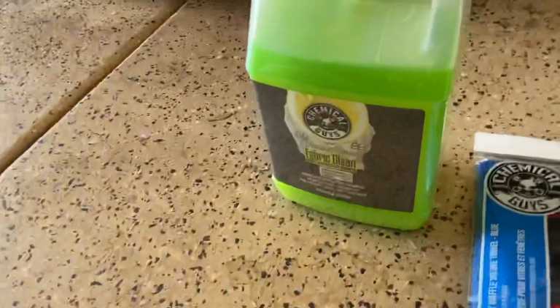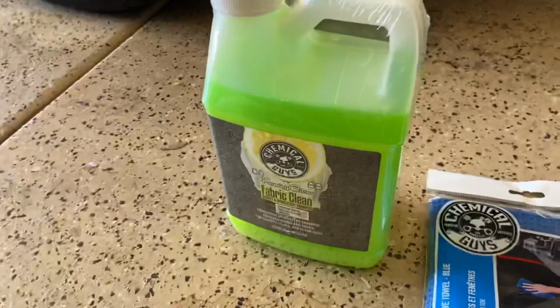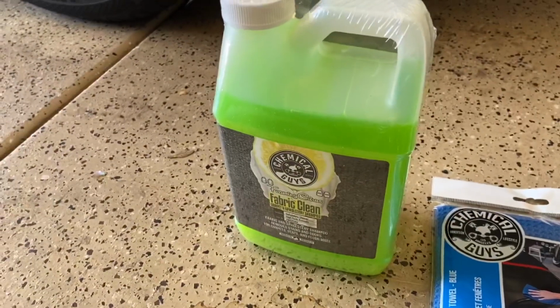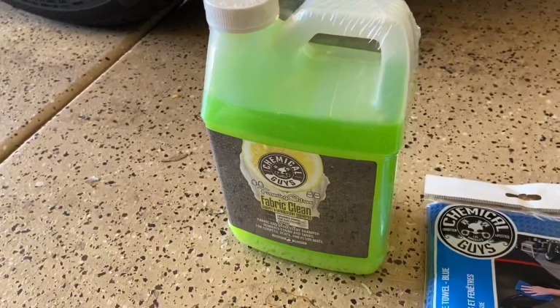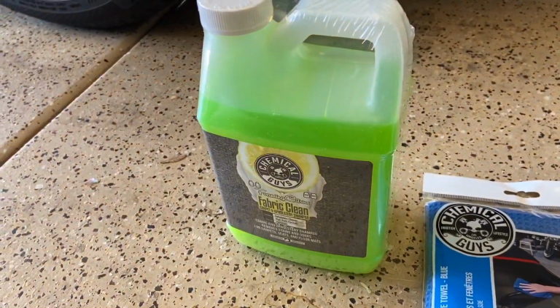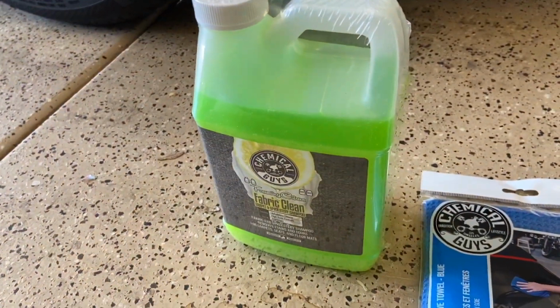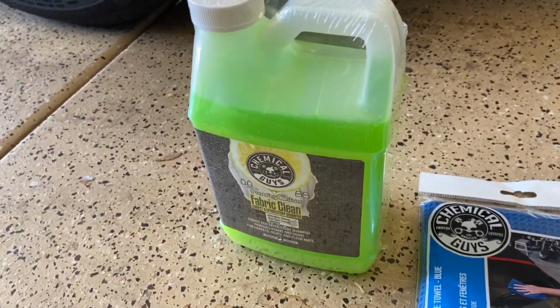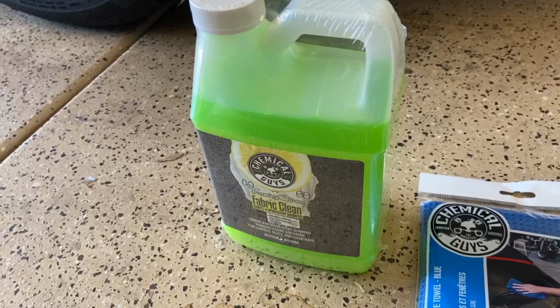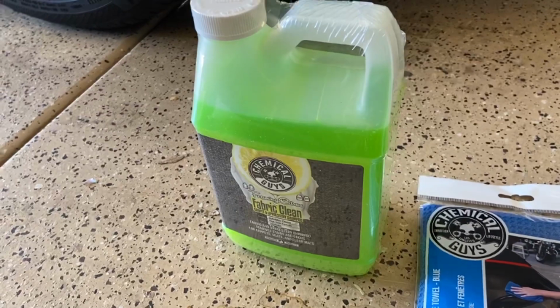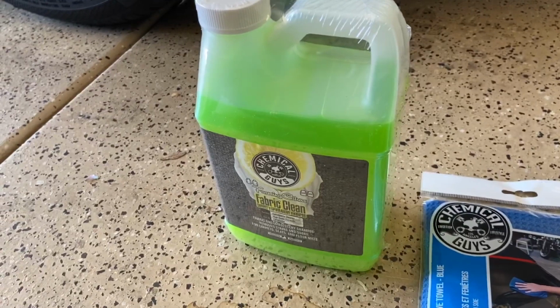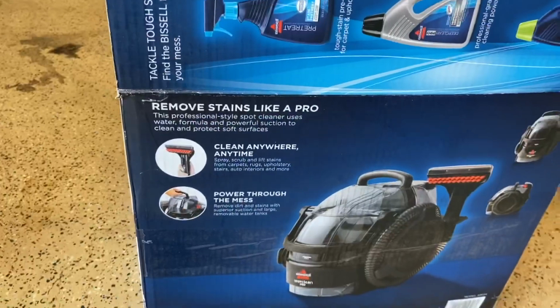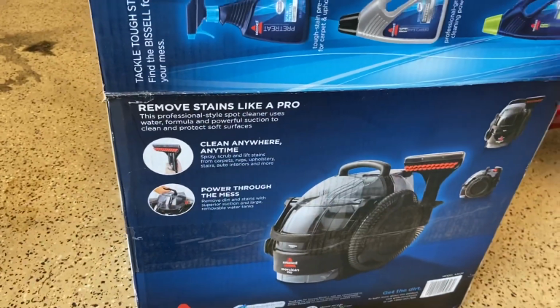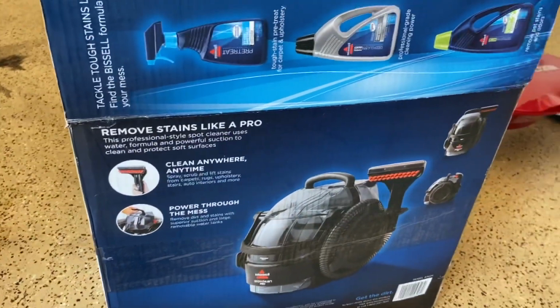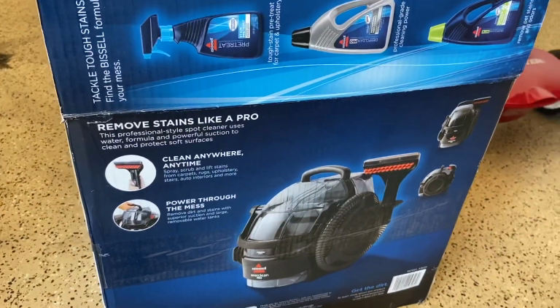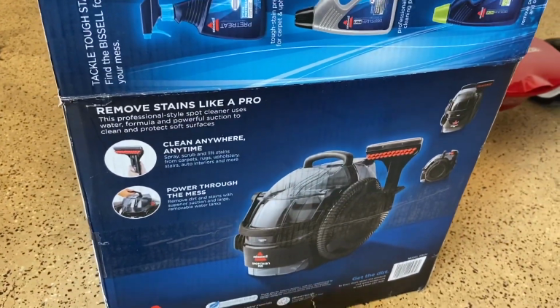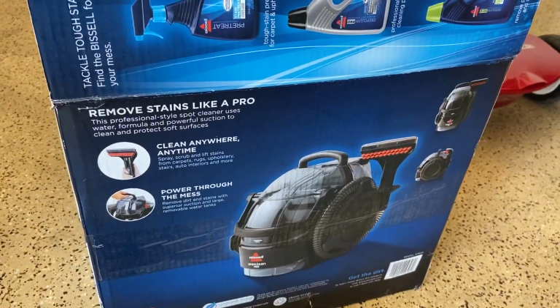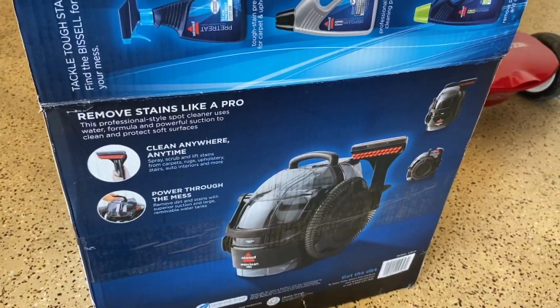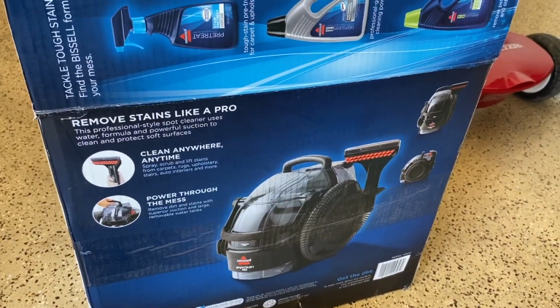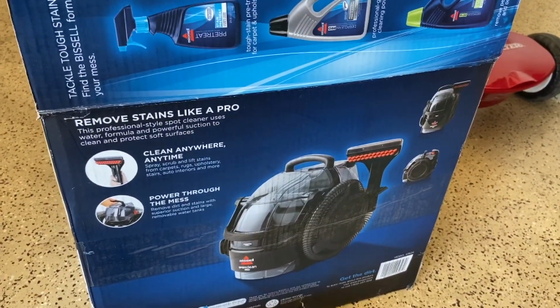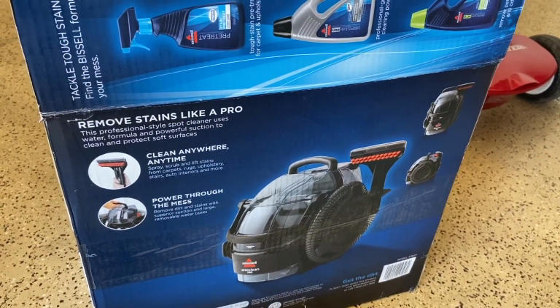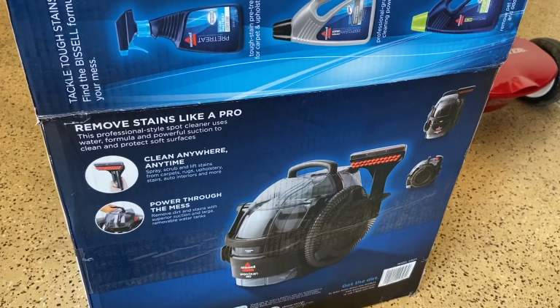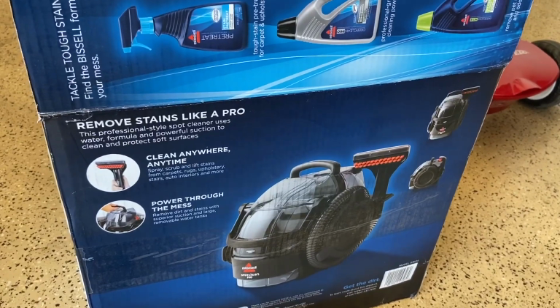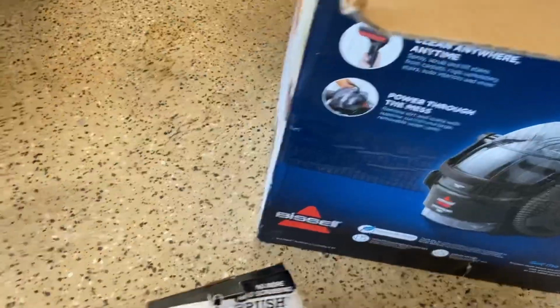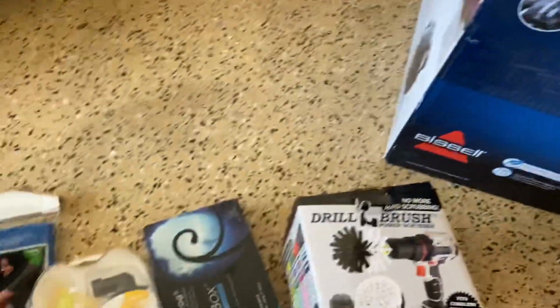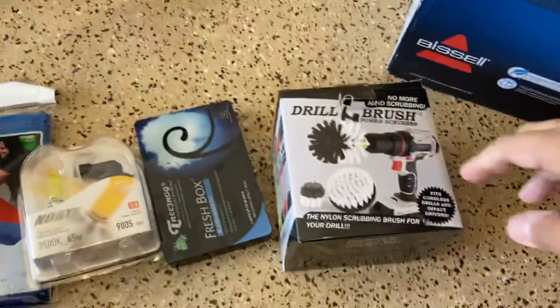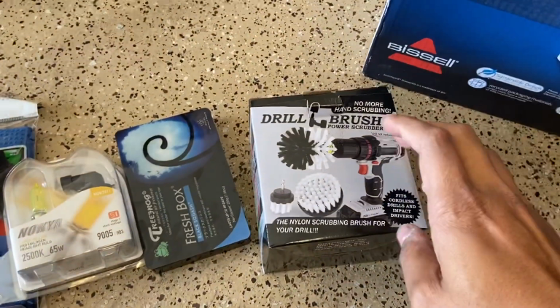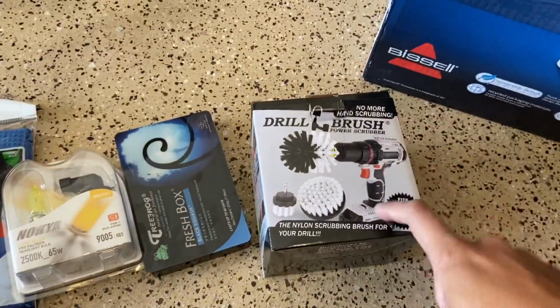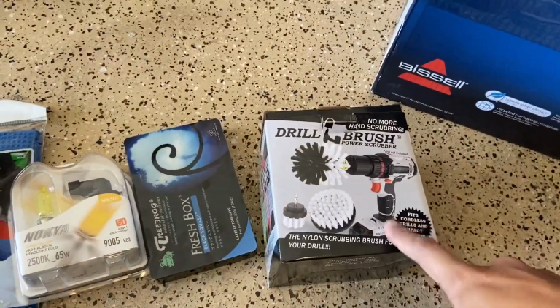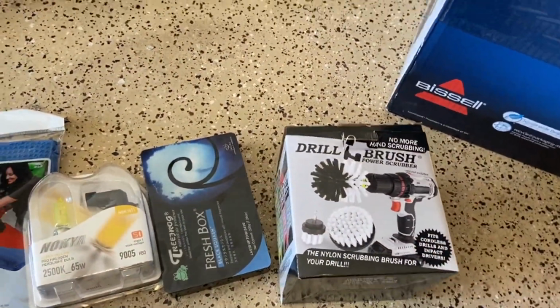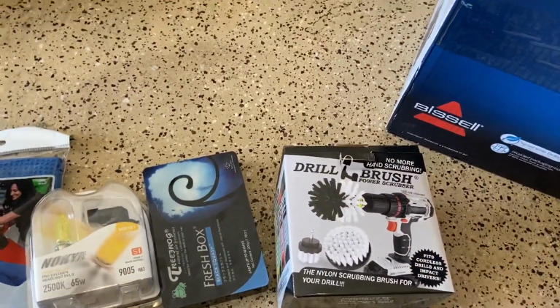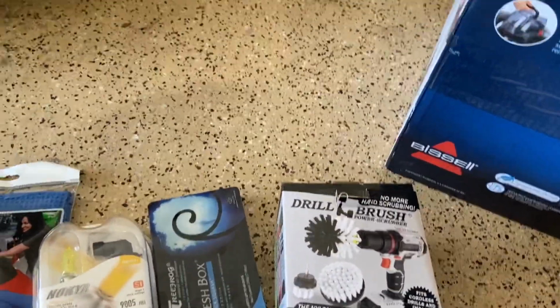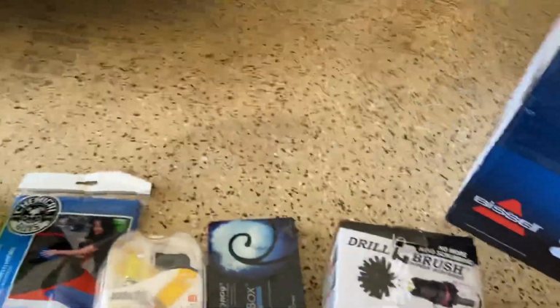I also bought Chemical Guys carpet cleaner, and here is the star of the video — it is the Bissell spot remover. Basically got the brush attachments just to agitate the dirt.